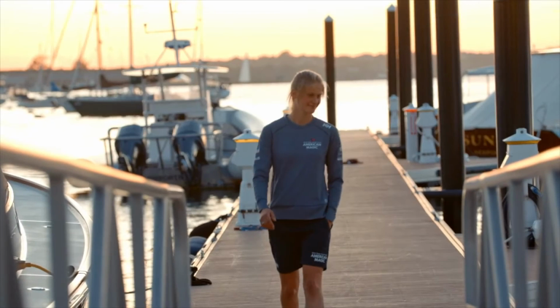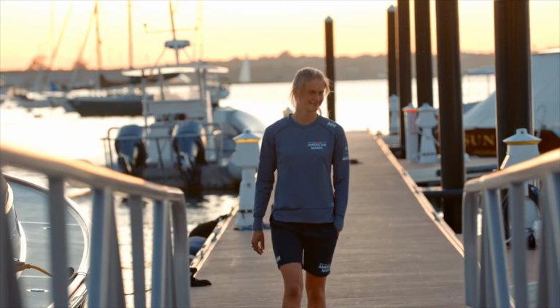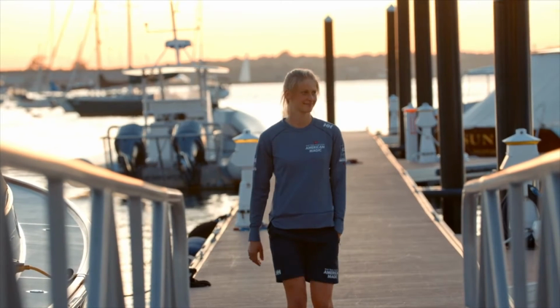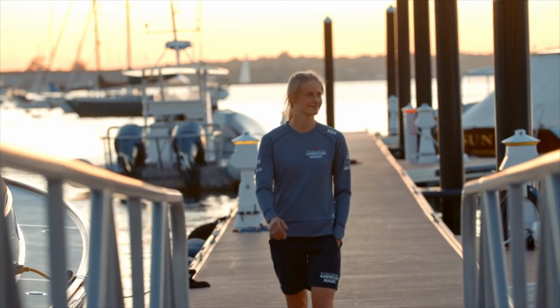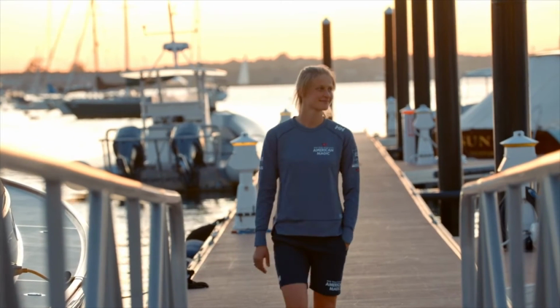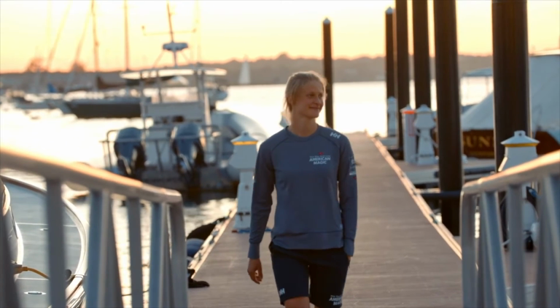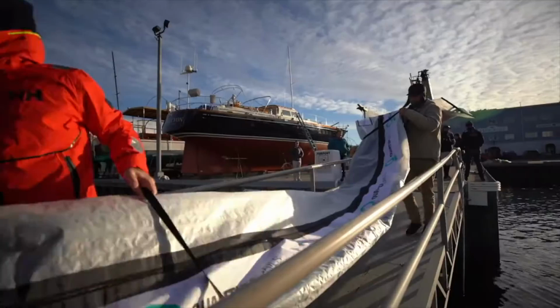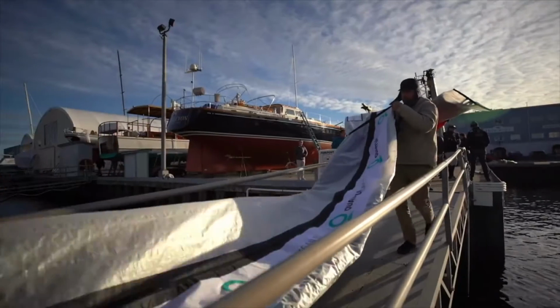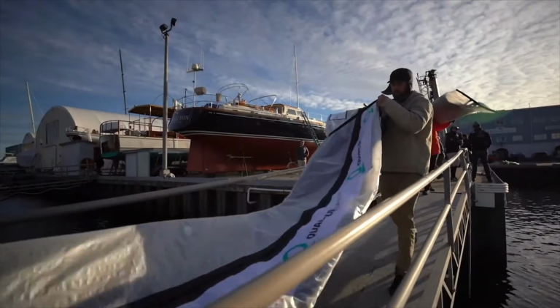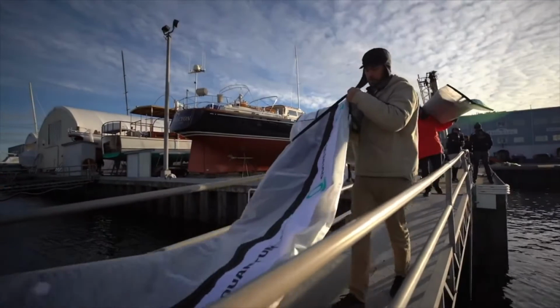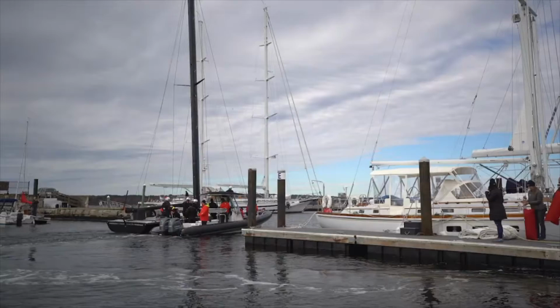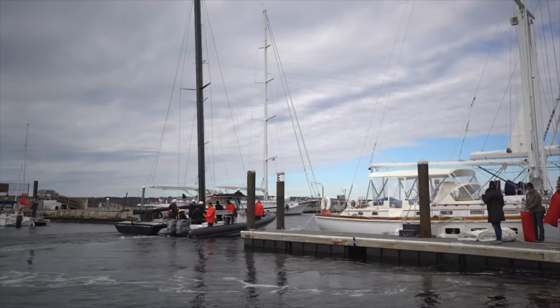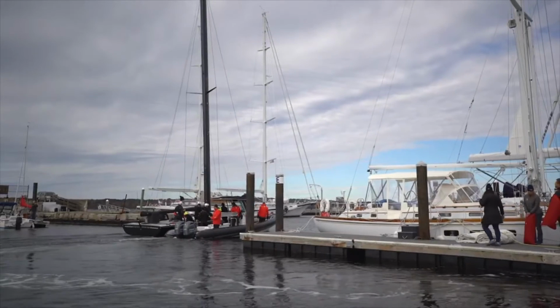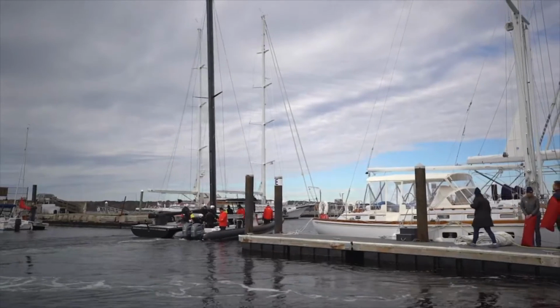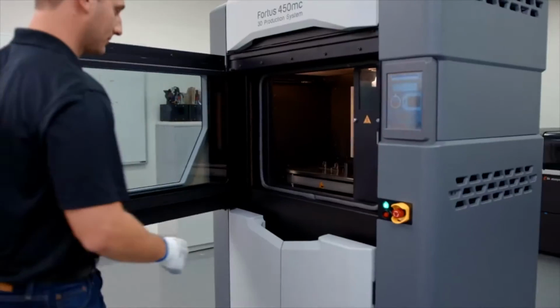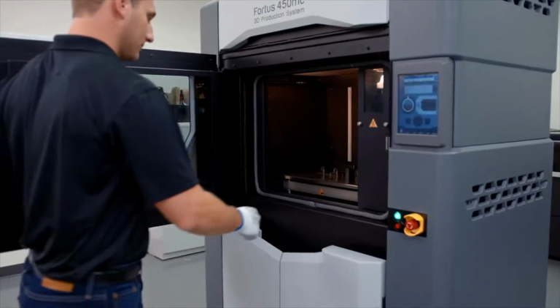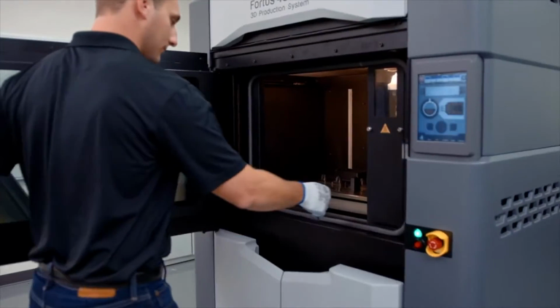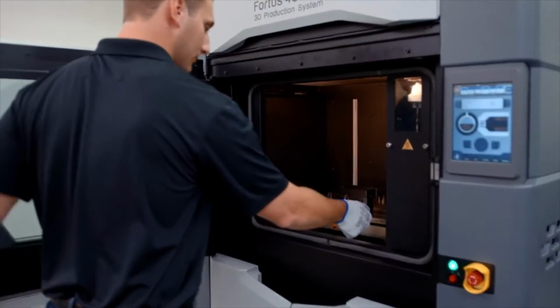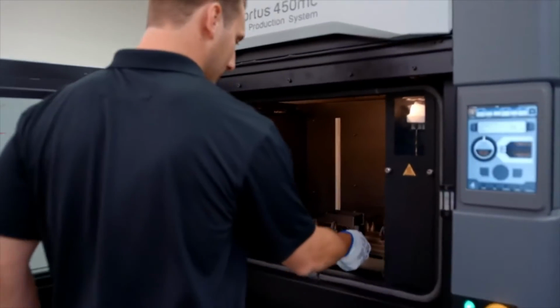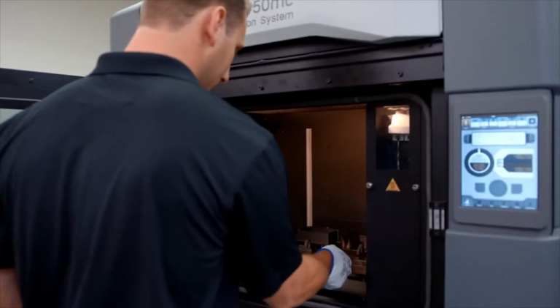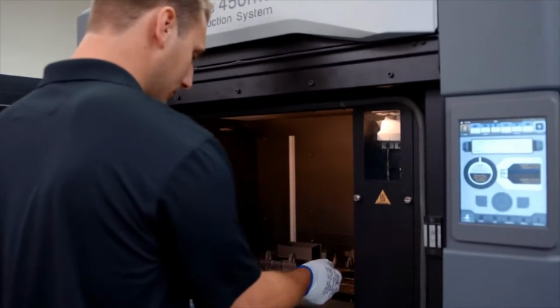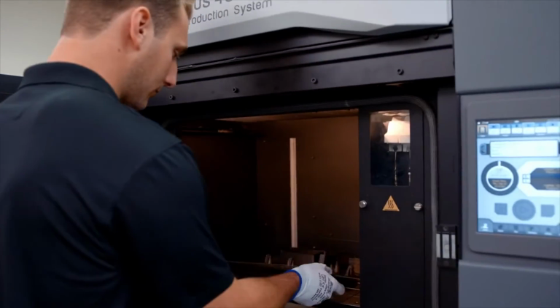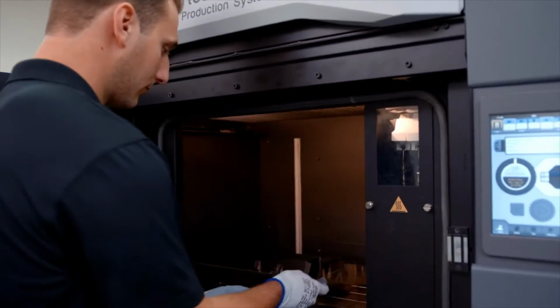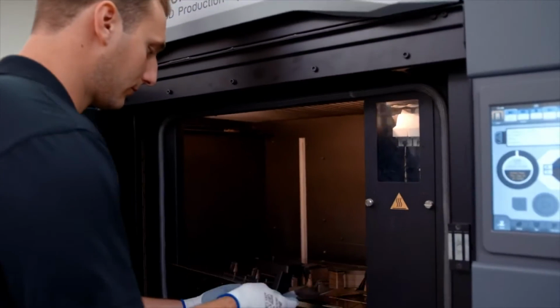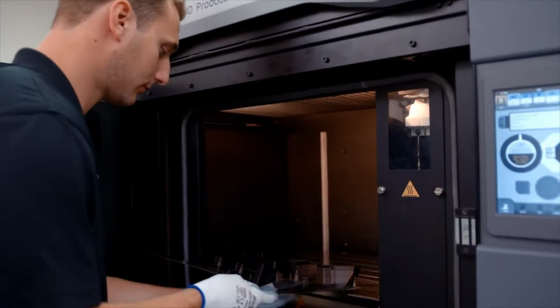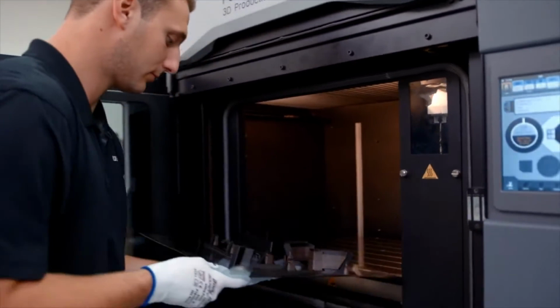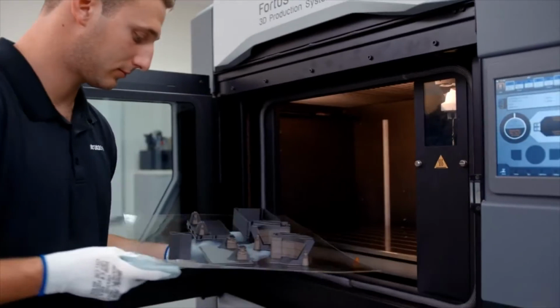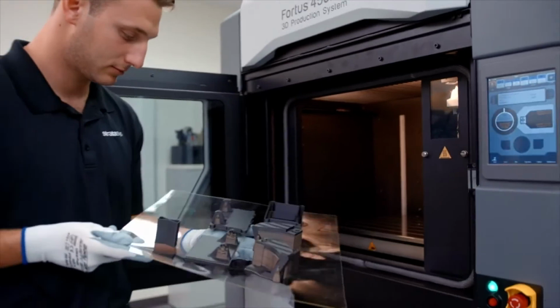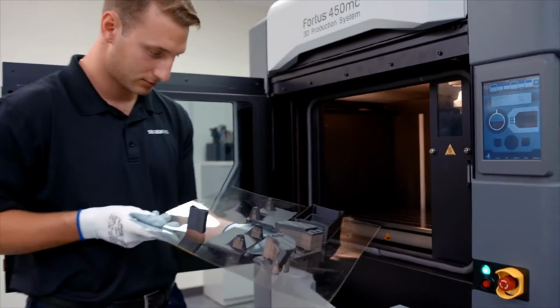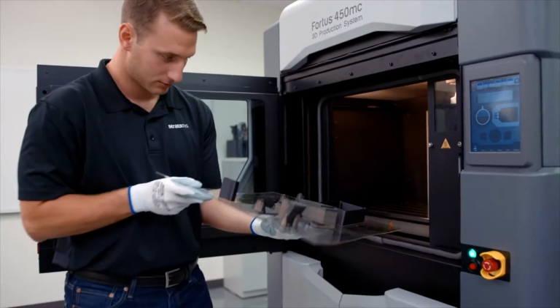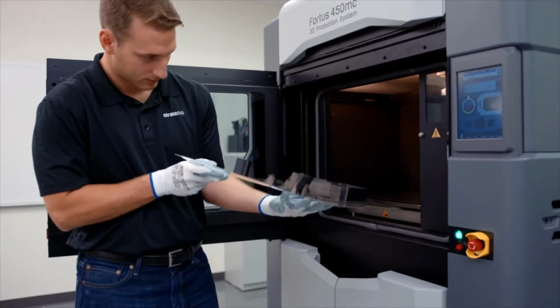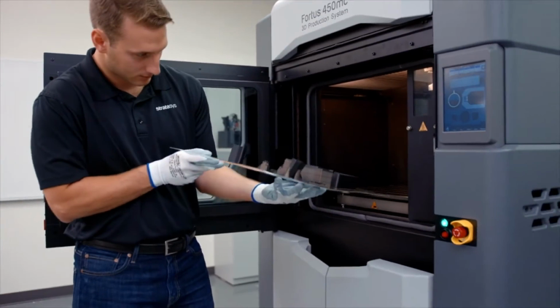I don't have to be on site next to the printer. I can be next to the boat, wherever the boat may be. I will often CAD a part, turn it into a printing file, and send it to the printer remotely.